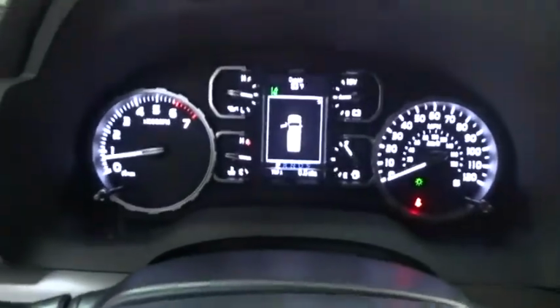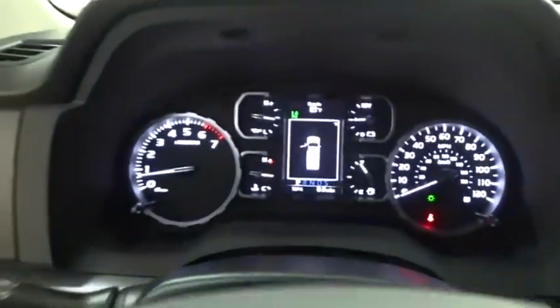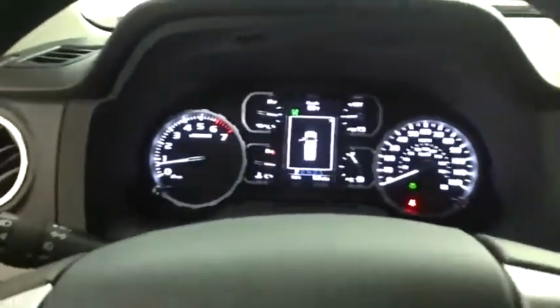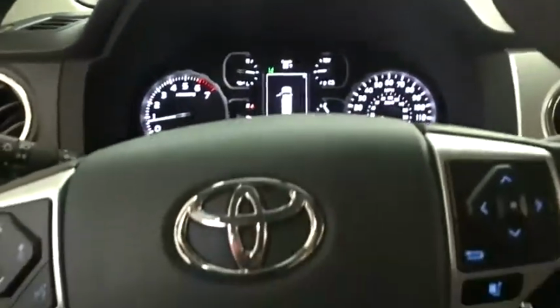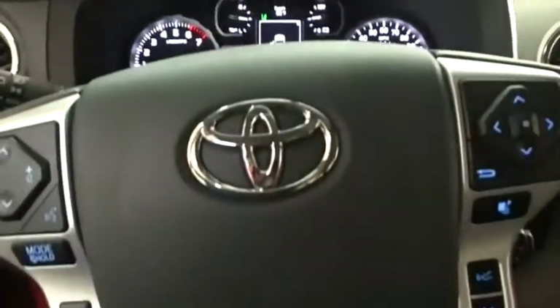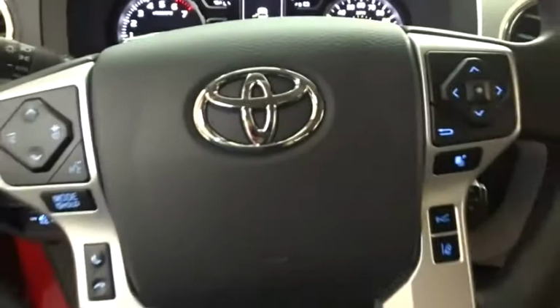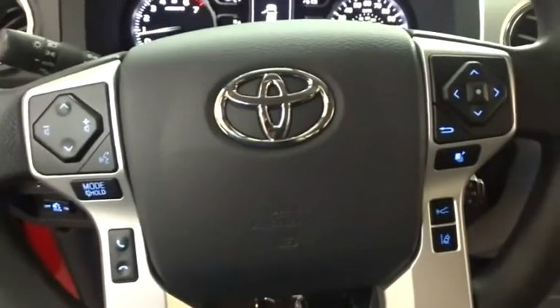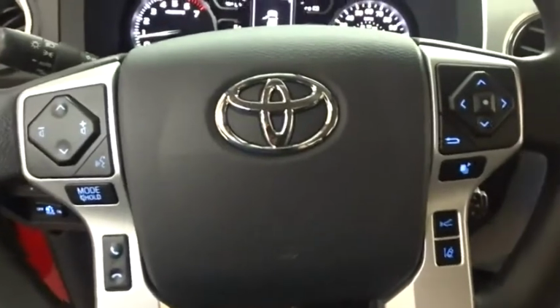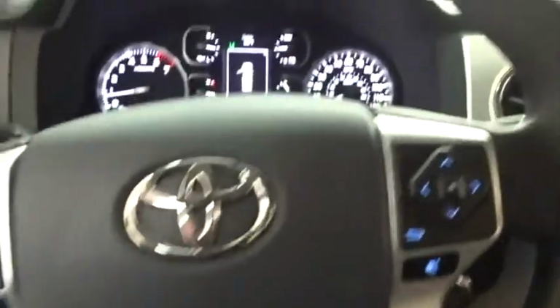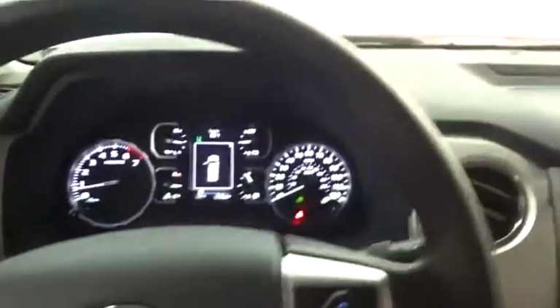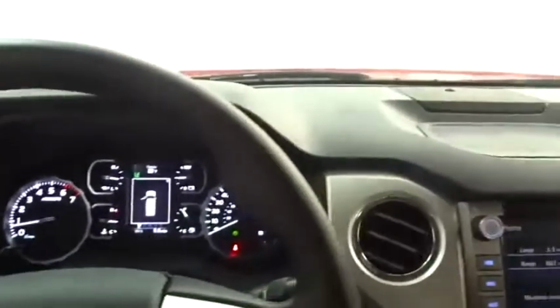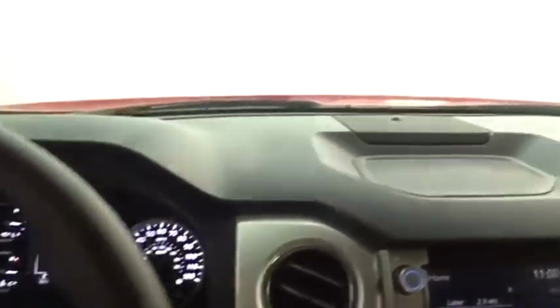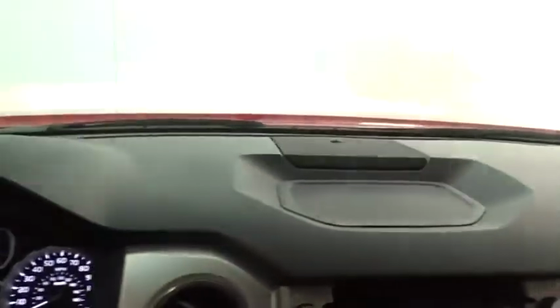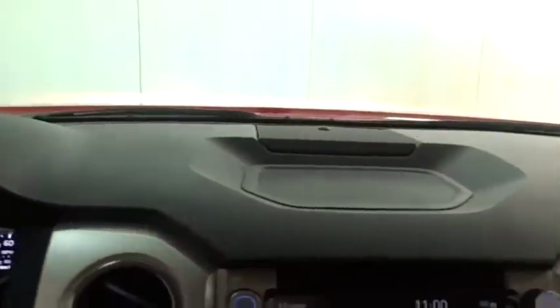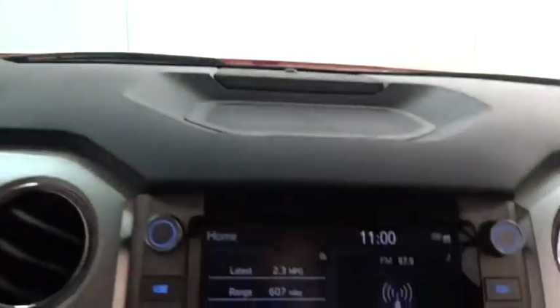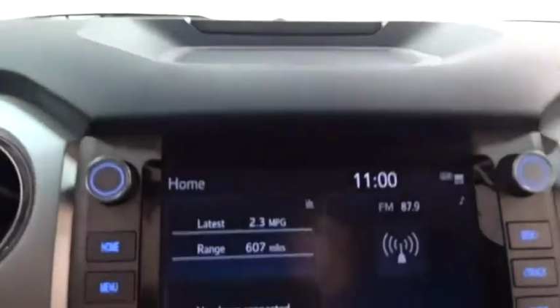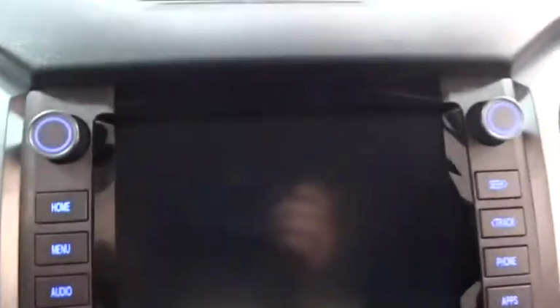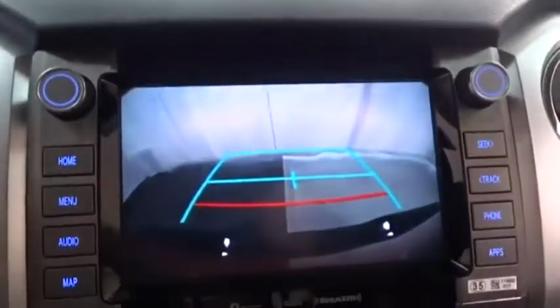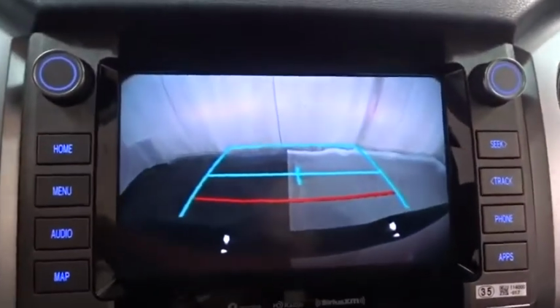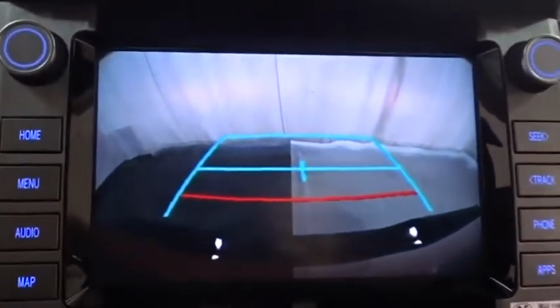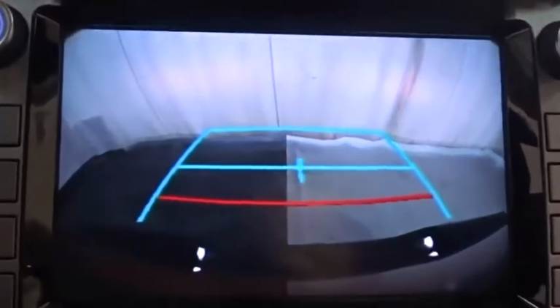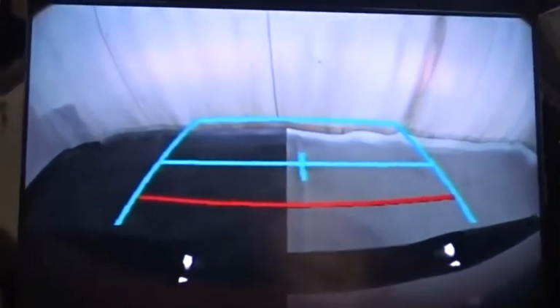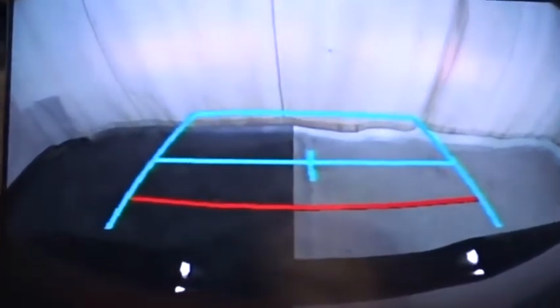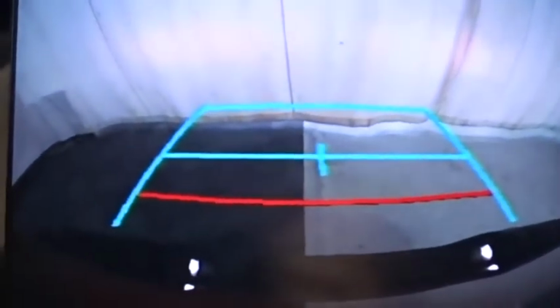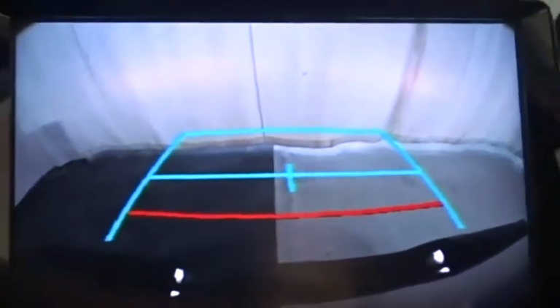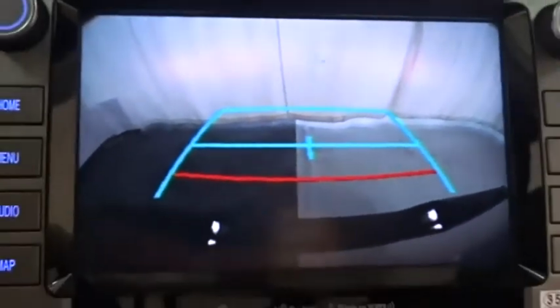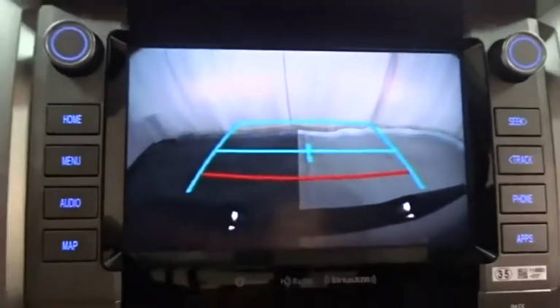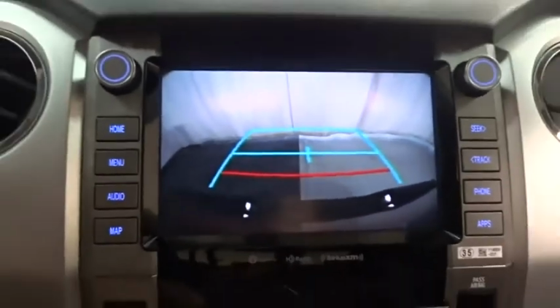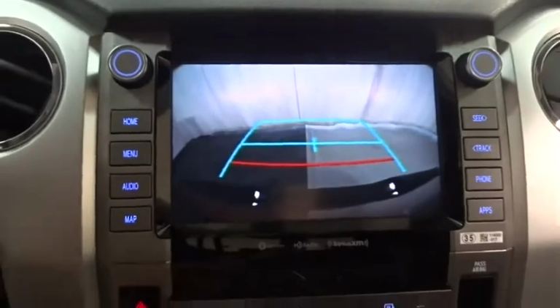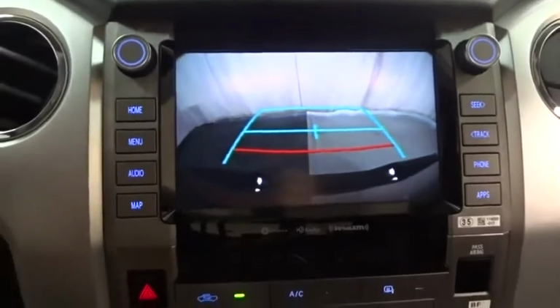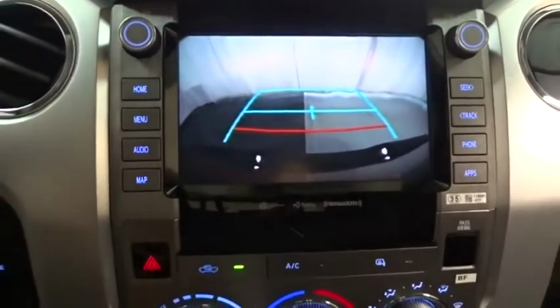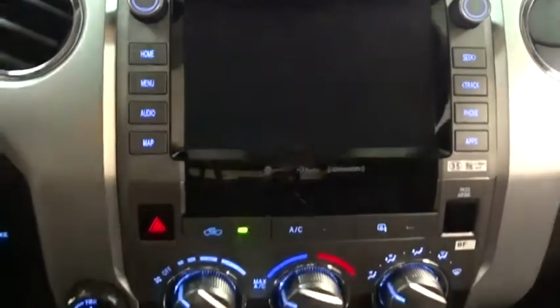Here are some of this vehicle's great options: backup camera, anti-lock braking system, keyless entry, lane departure warning, traction control, stability control, tow hitch, steering wheel audio controls, Bluetooth, adjustable steering wheel, power steering.